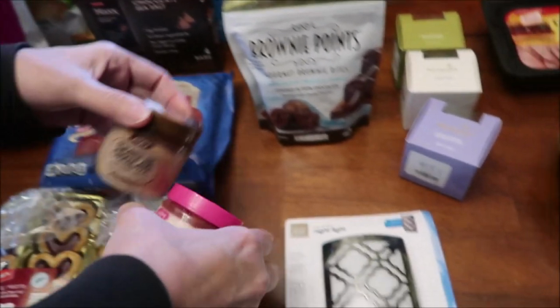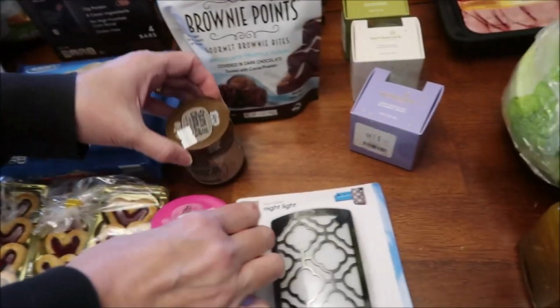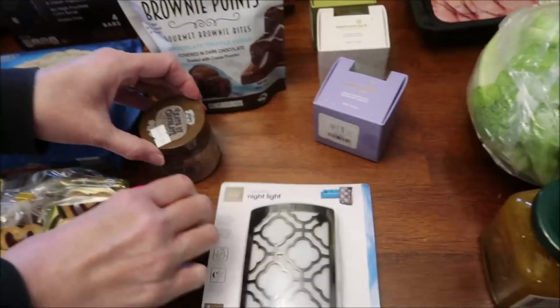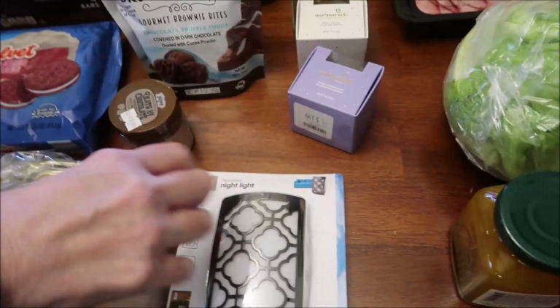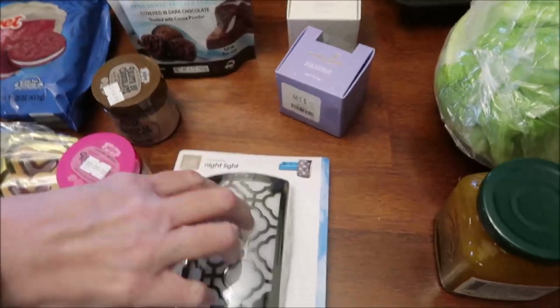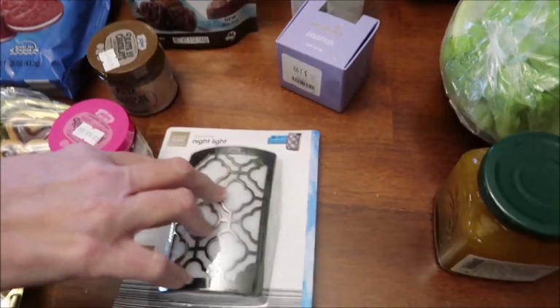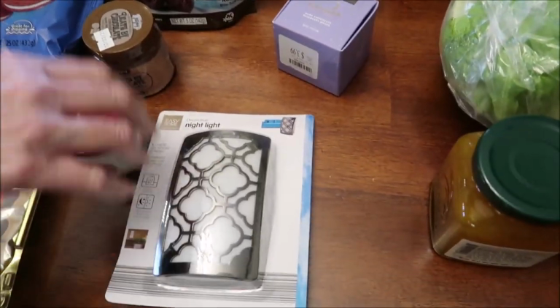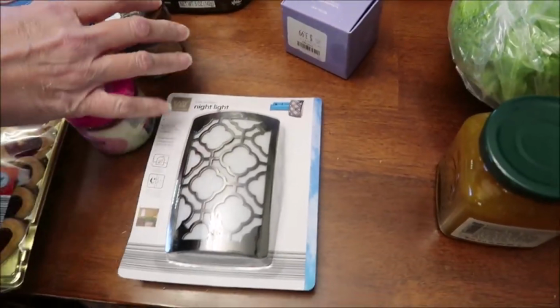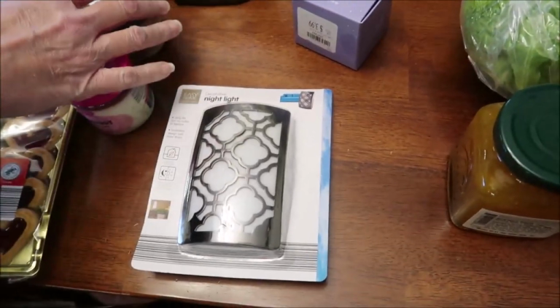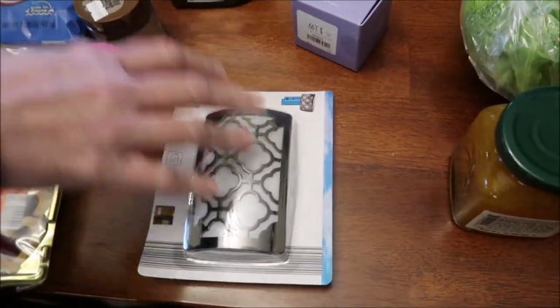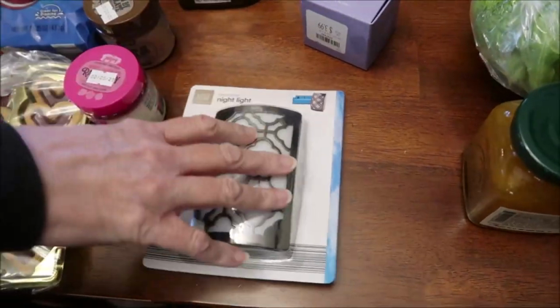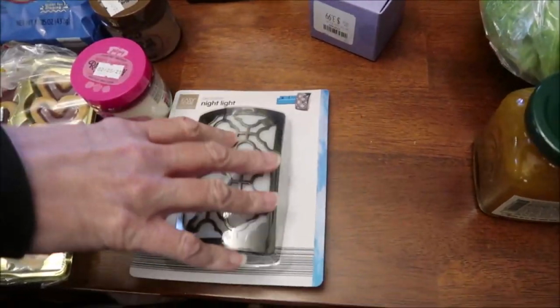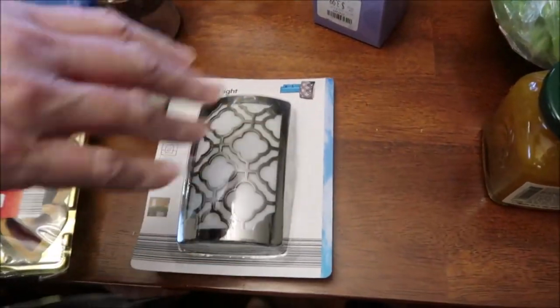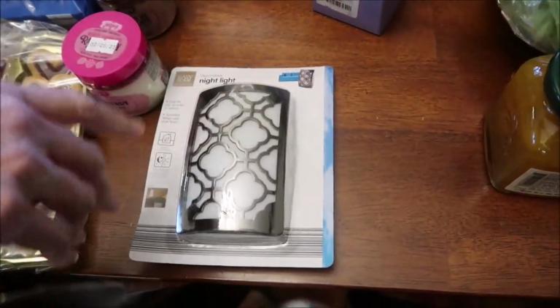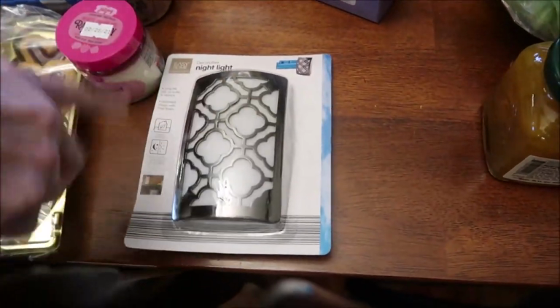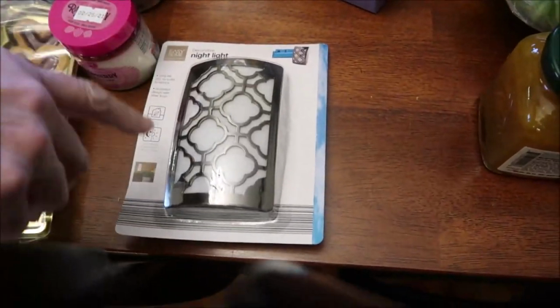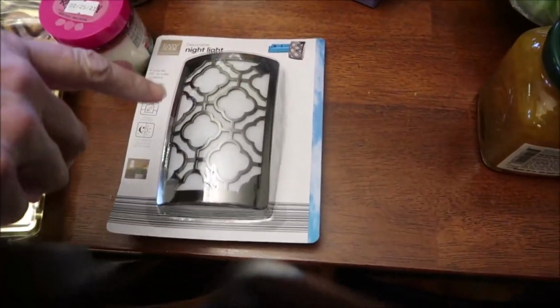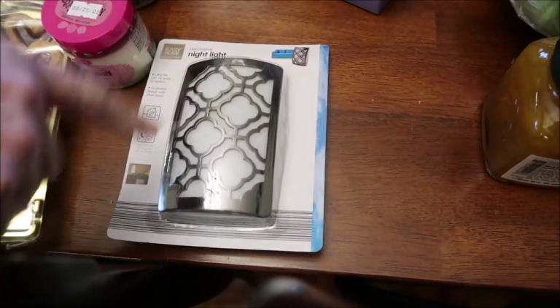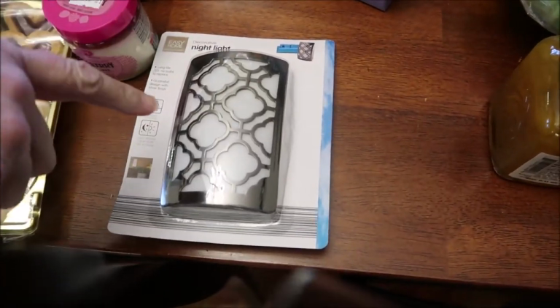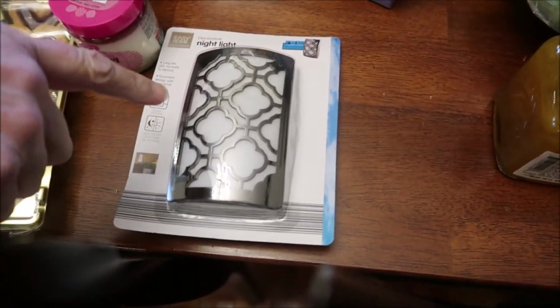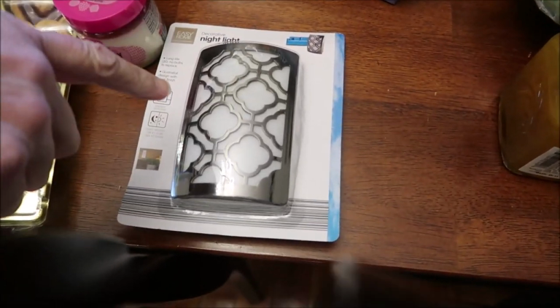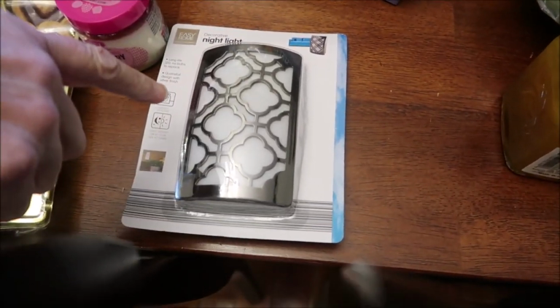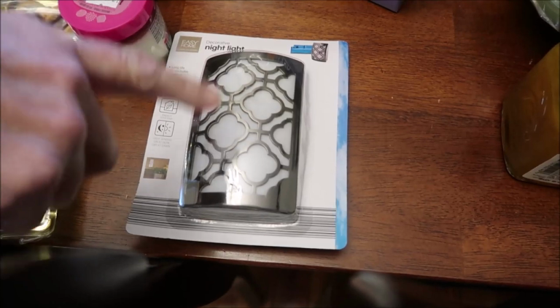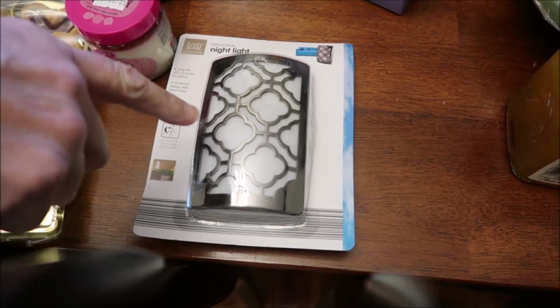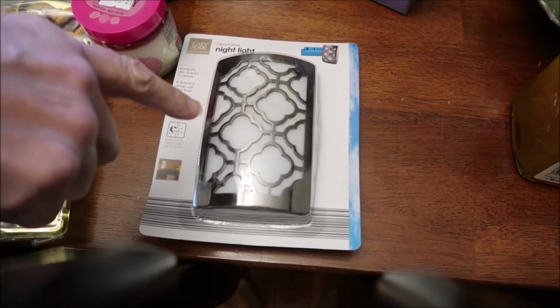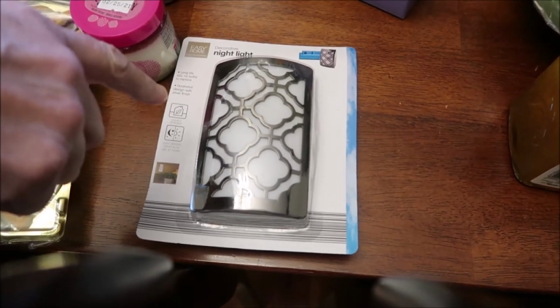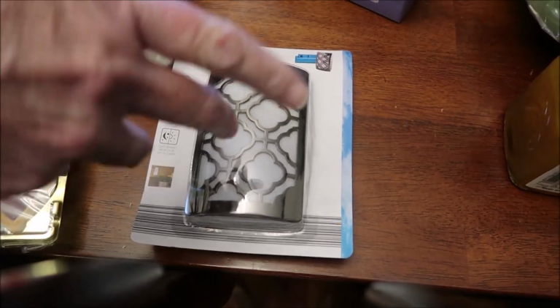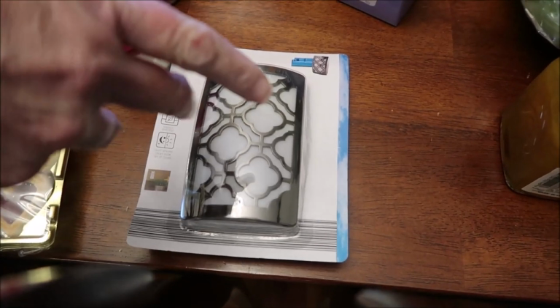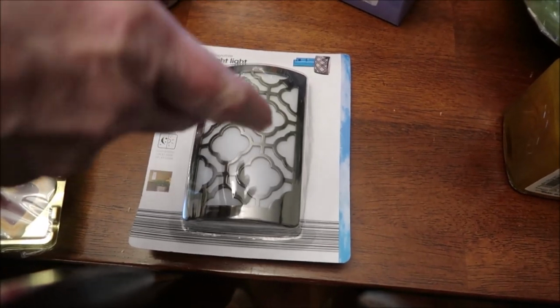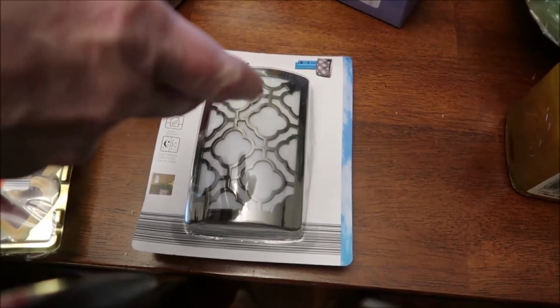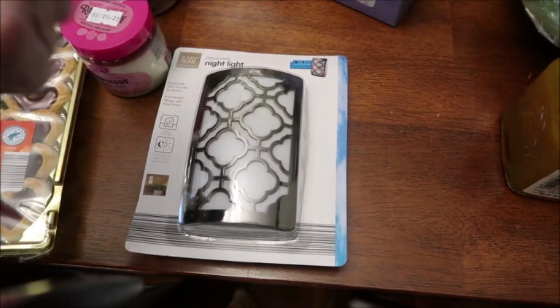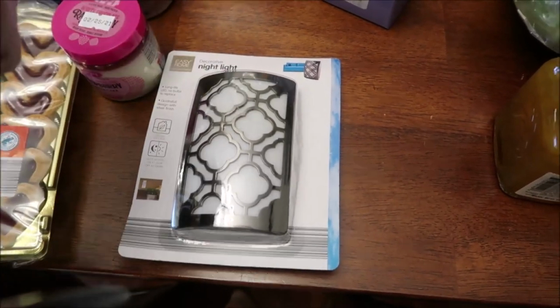Kevin found this nightlight. We keep a nightlight at the top of the stairs, and ours blew out, so he bought a new one.